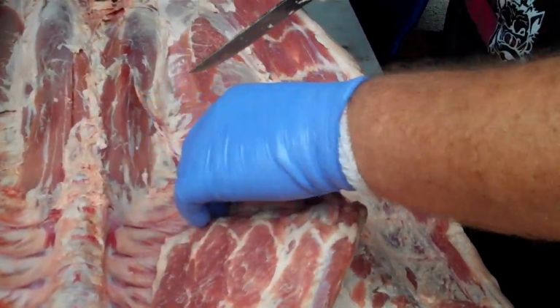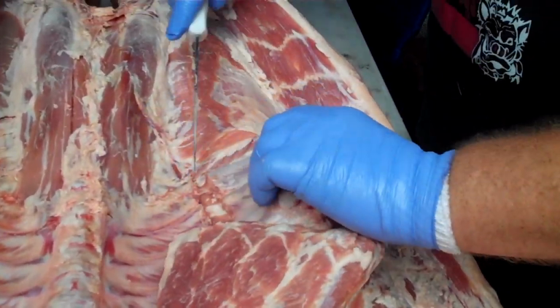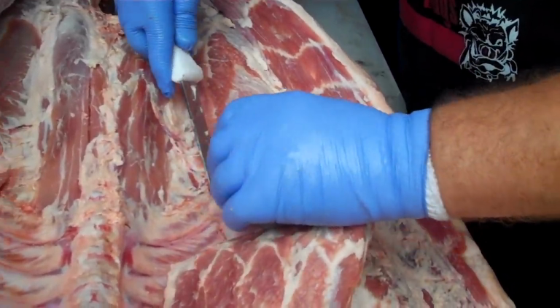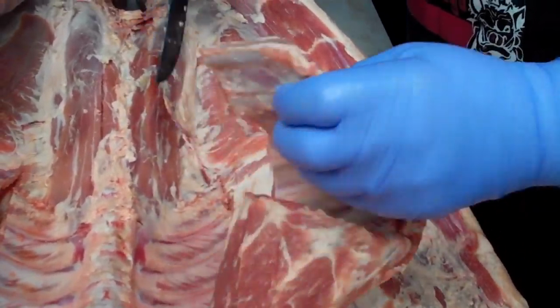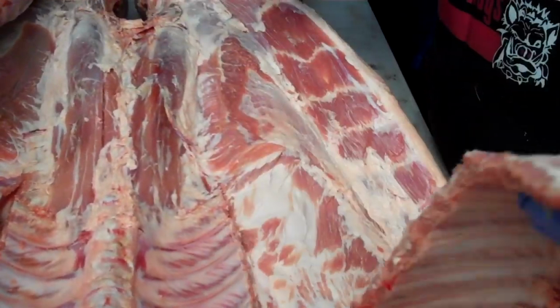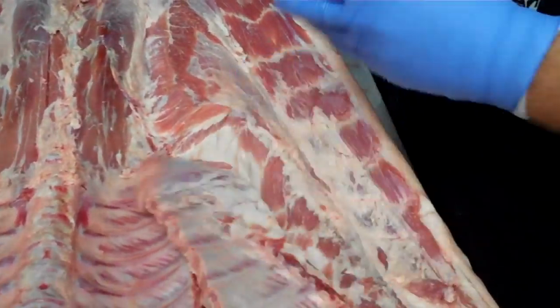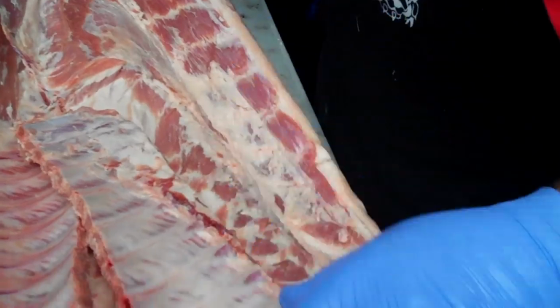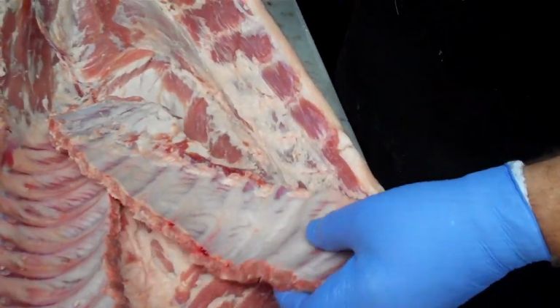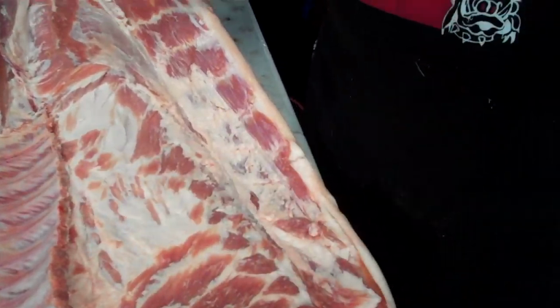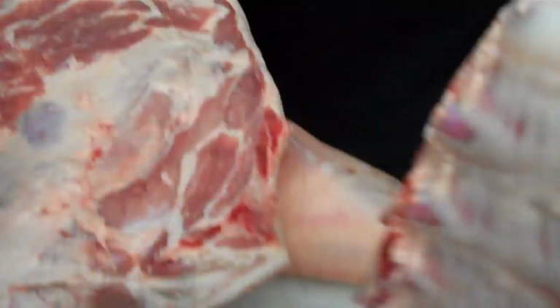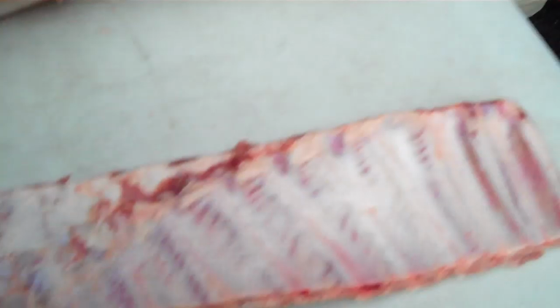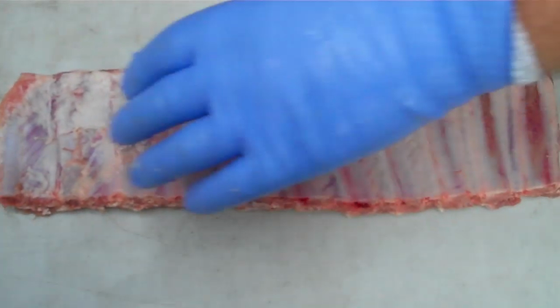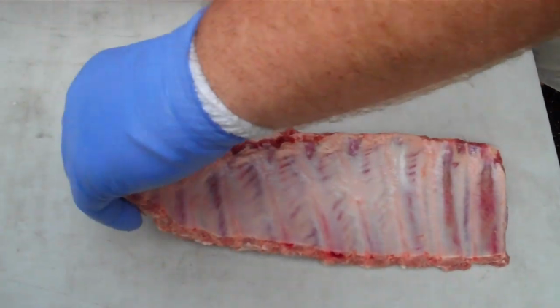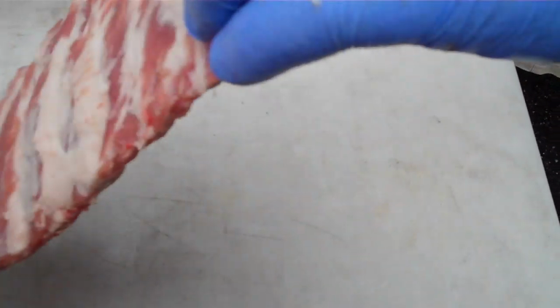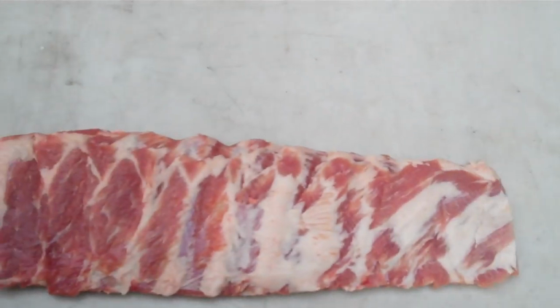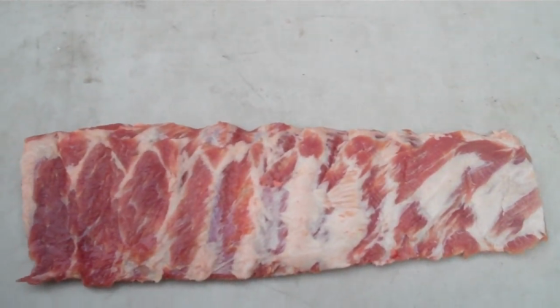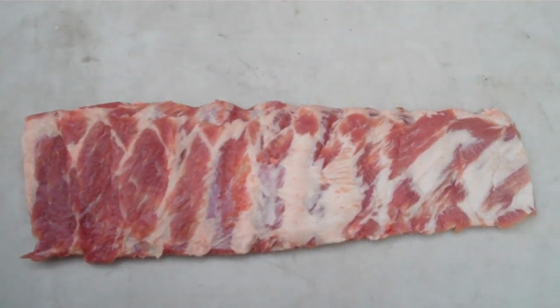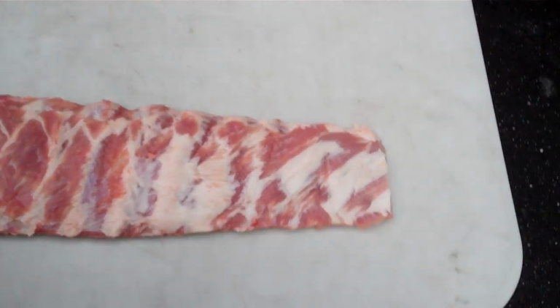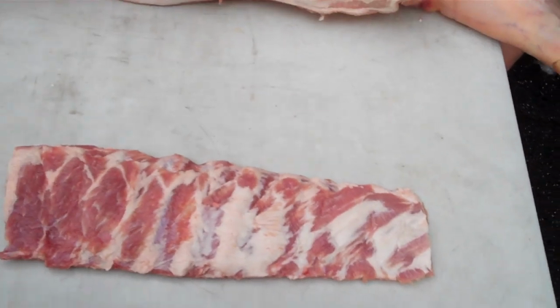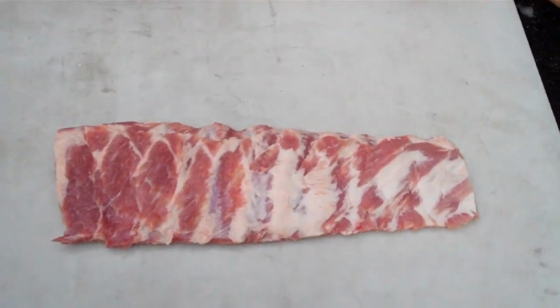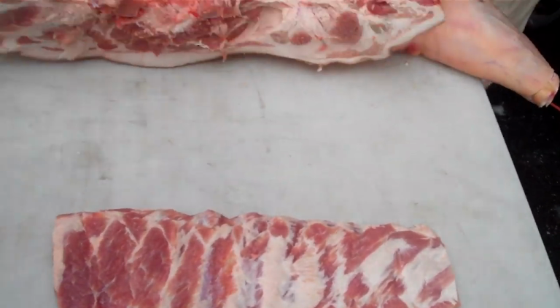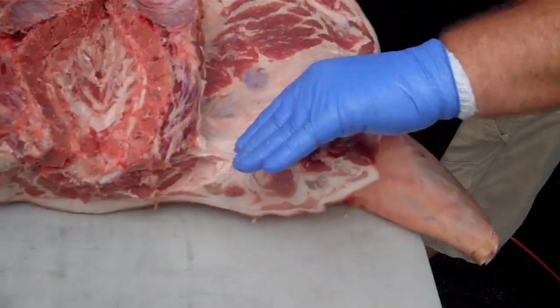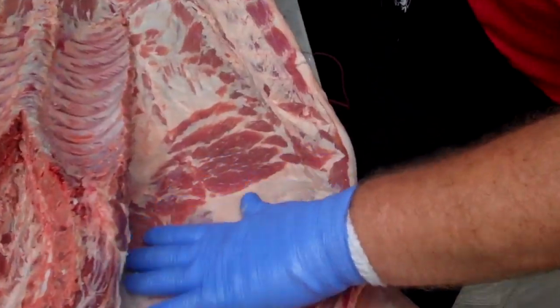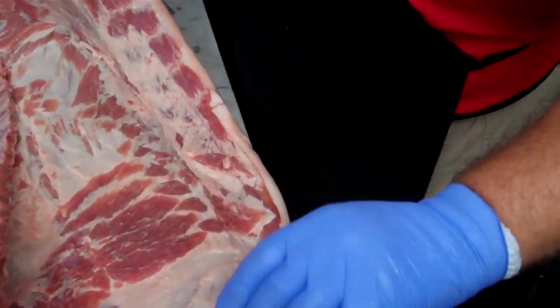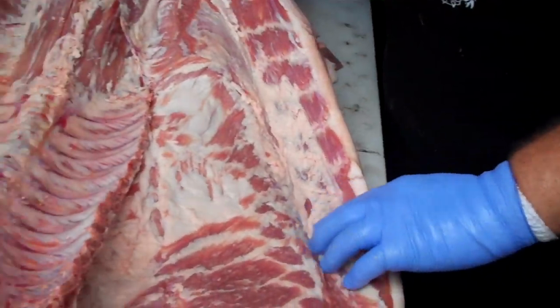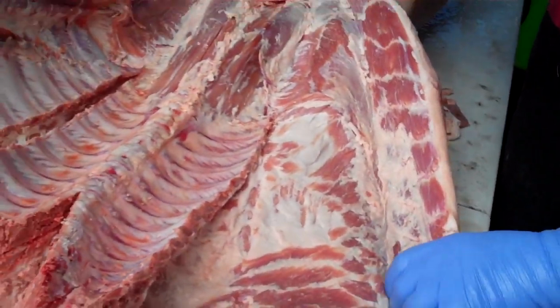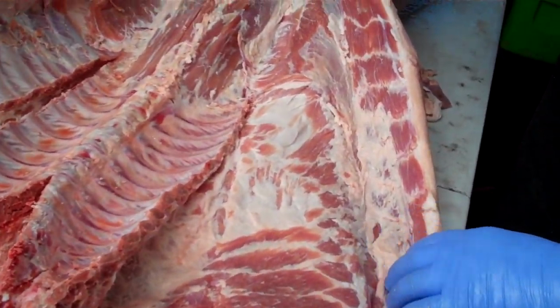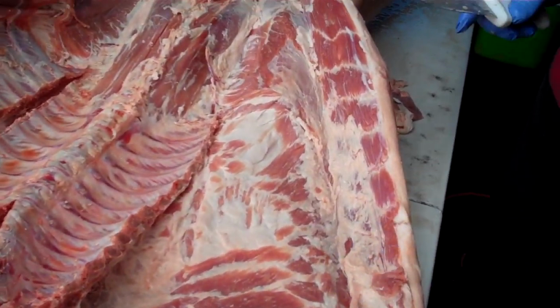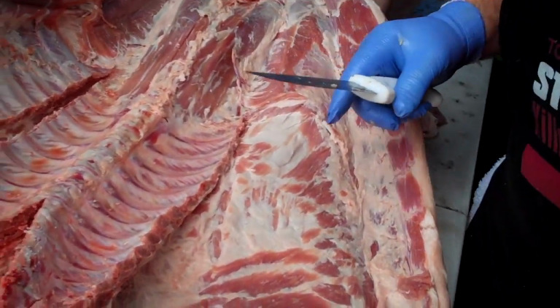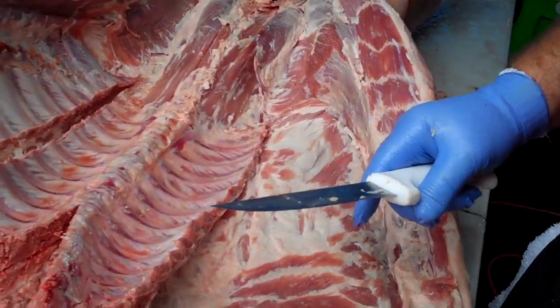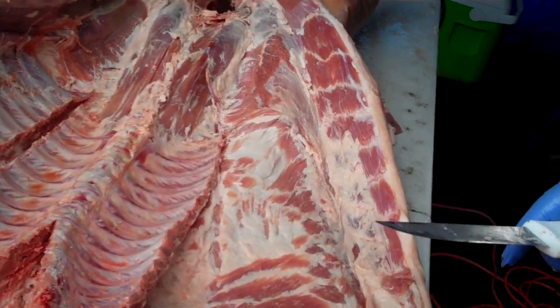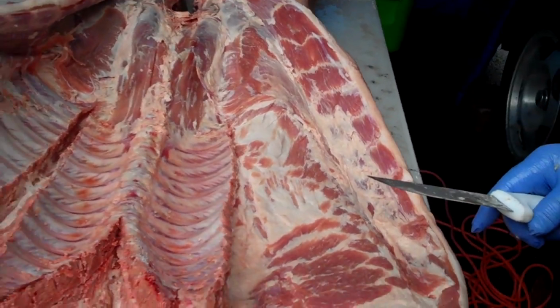If you really clean it up and put some effort in there, flip that slab of ribs over and just look at them. That's what you'd call St. Louis trim spare ribs. That's how good it looks when we take them out. Take care of the small things on the front end, the big things take care of themselves.